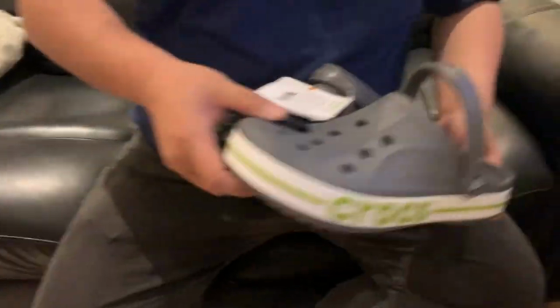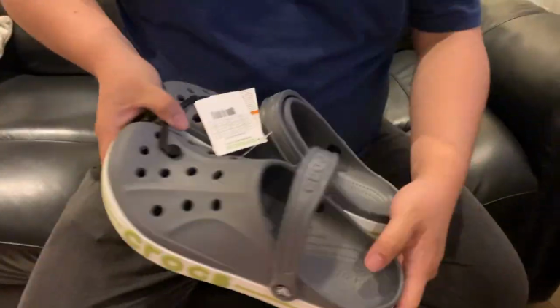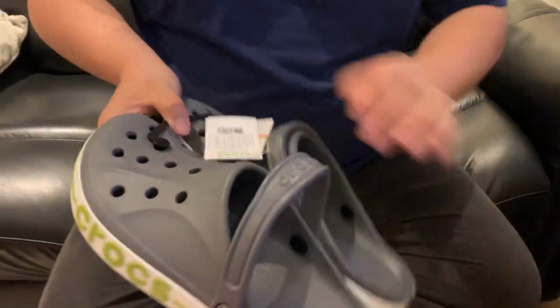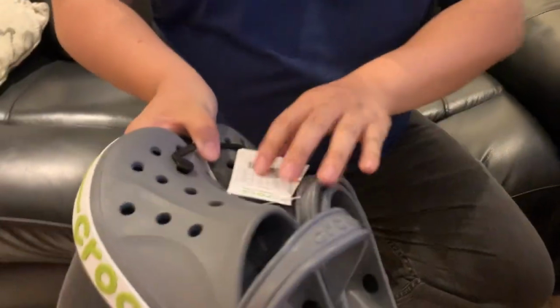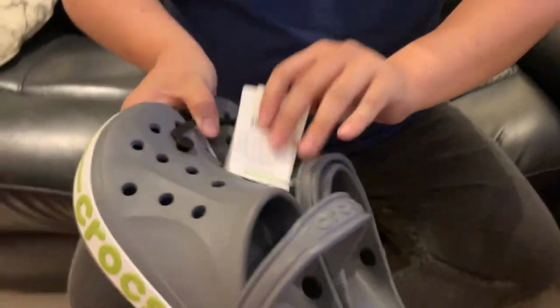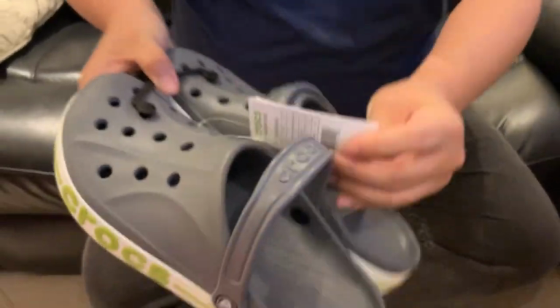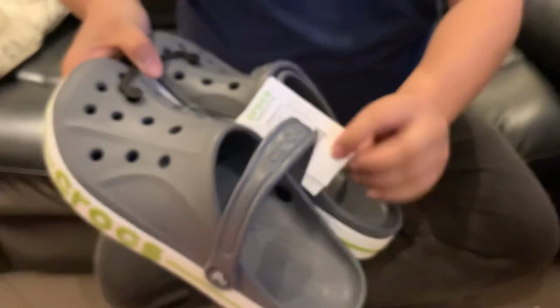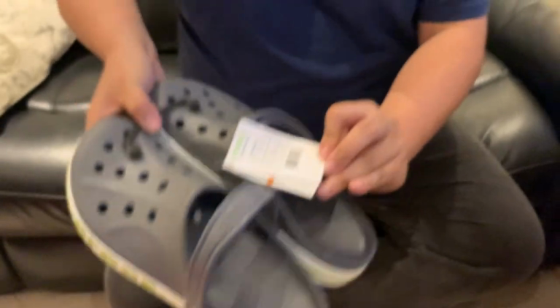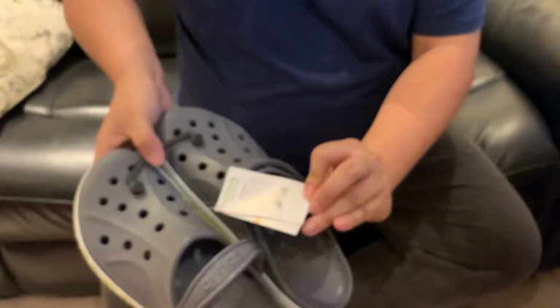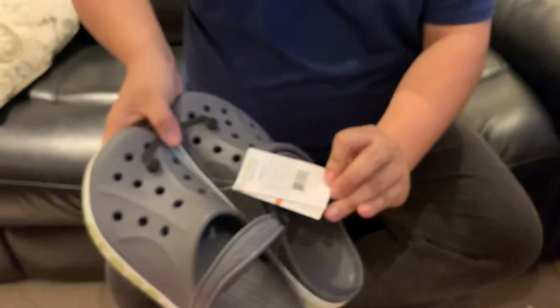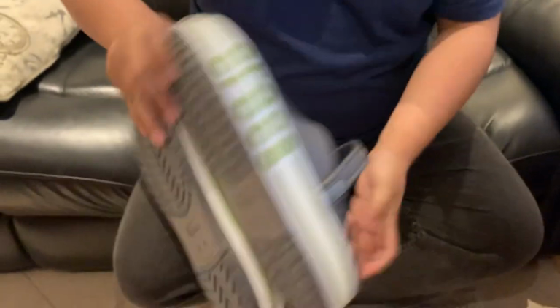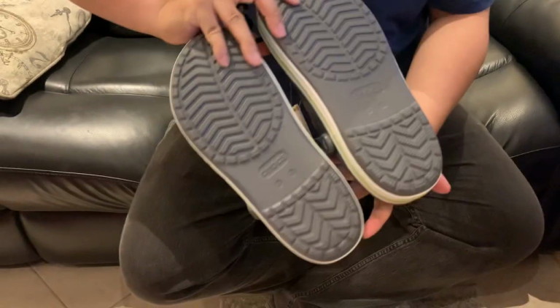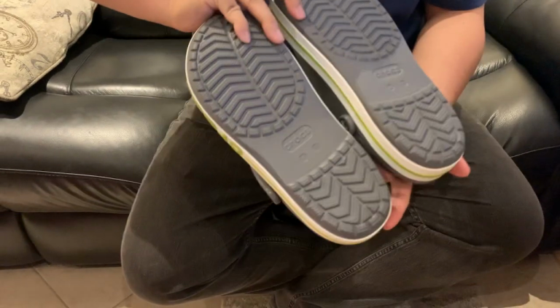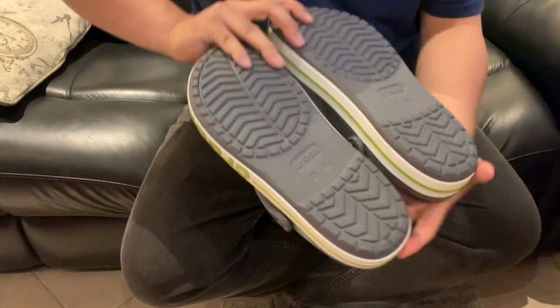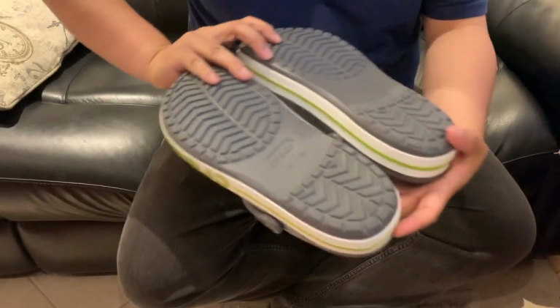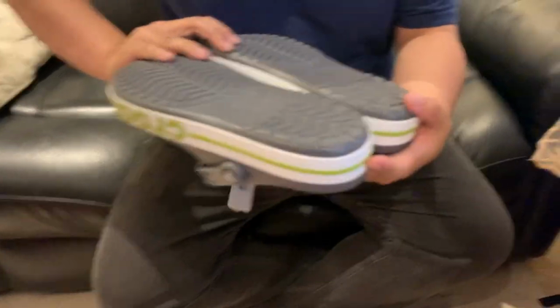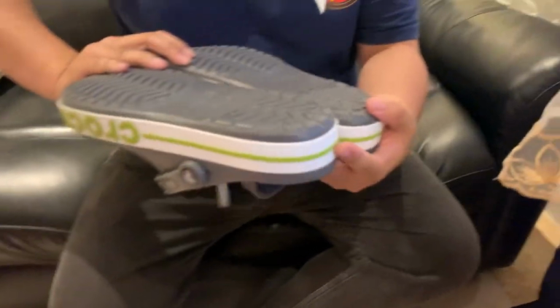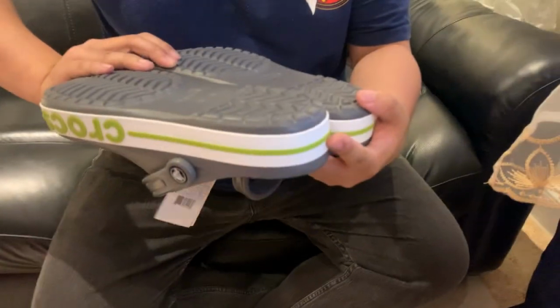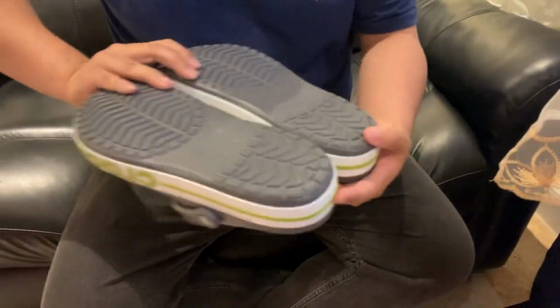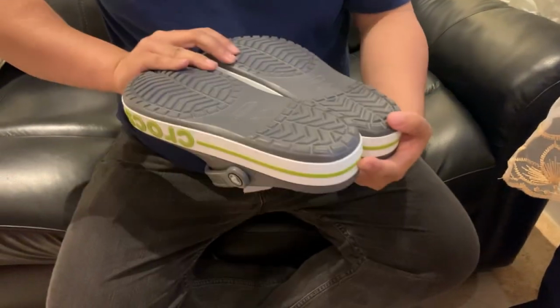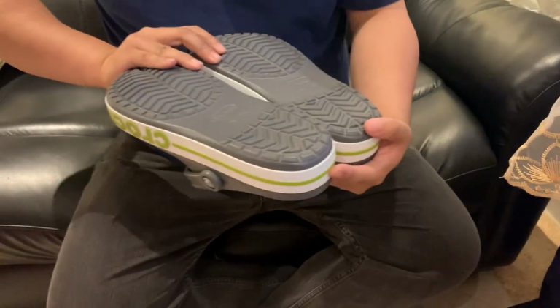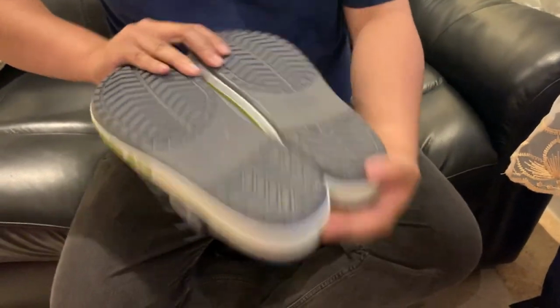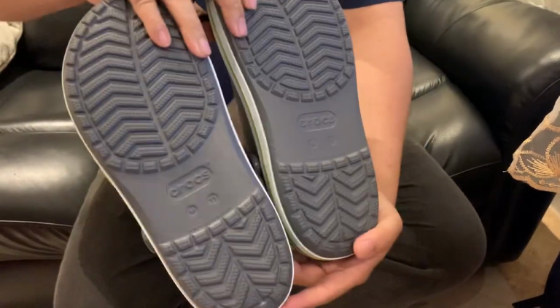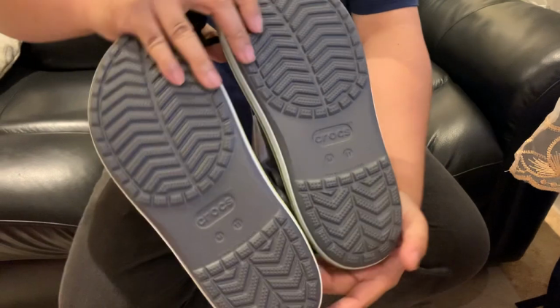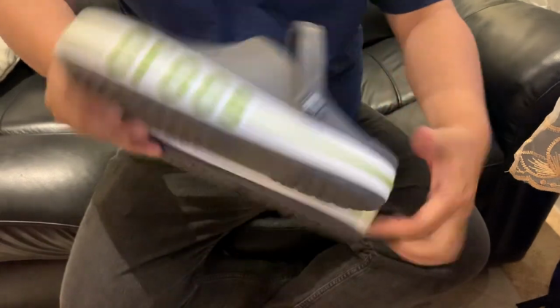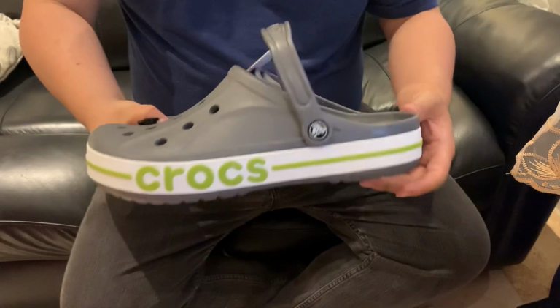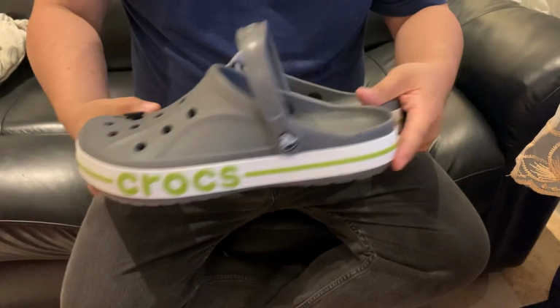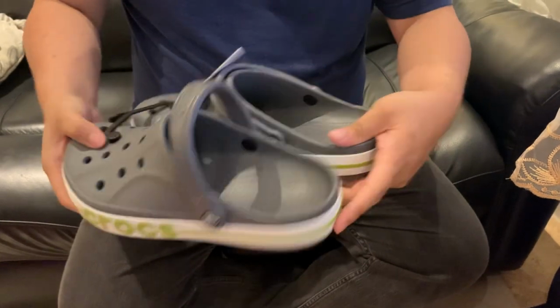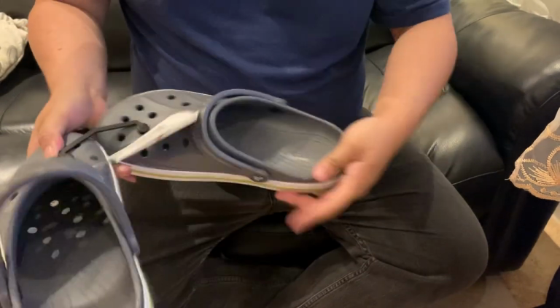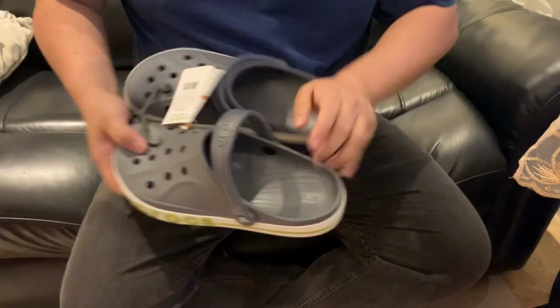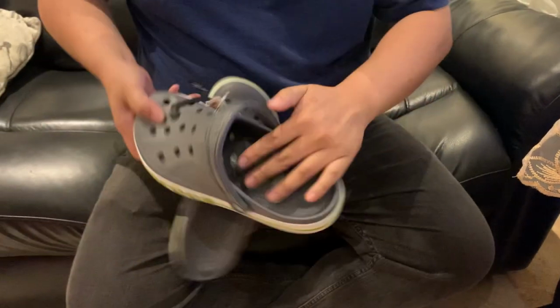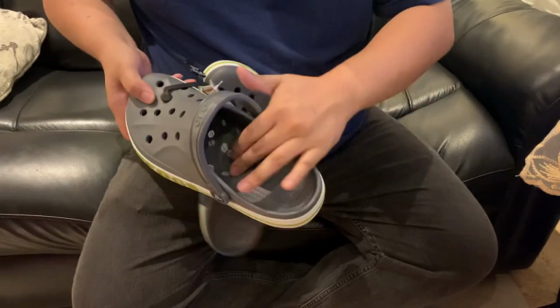So this is the exact name of the Crocs. I'm trying to make this as short as possible because I'm also going to put this on YouTube and TikTok. The side has a little mesh thing.